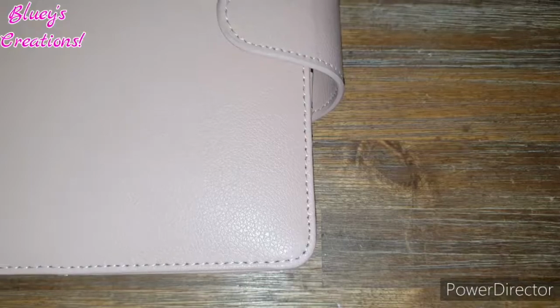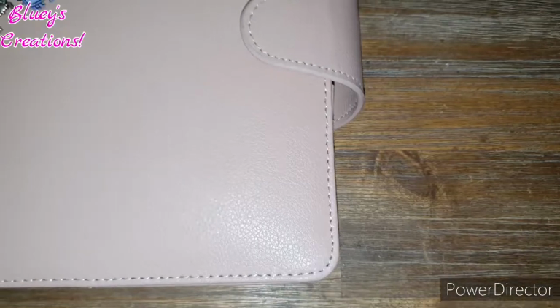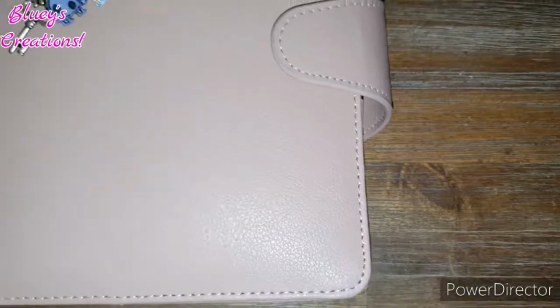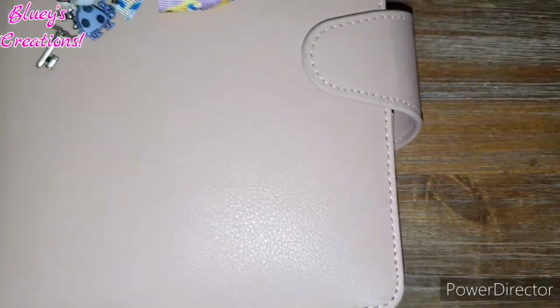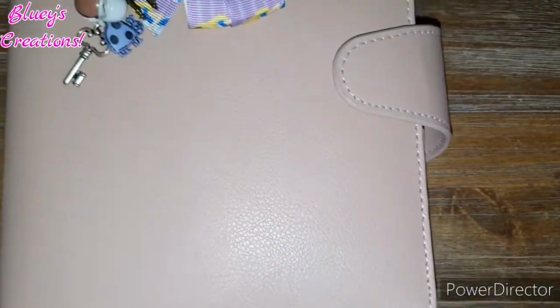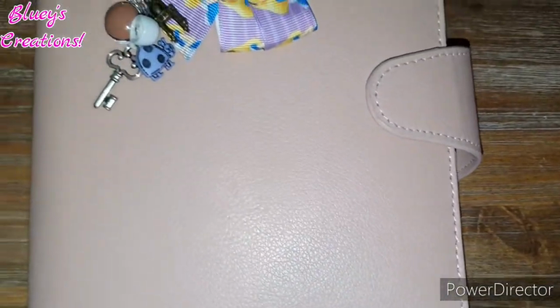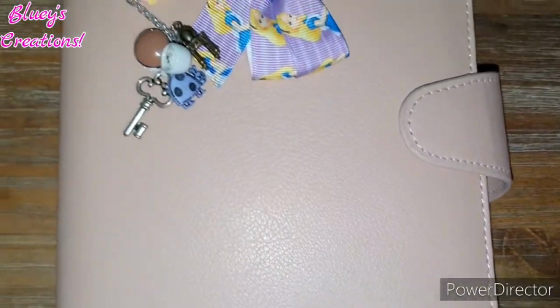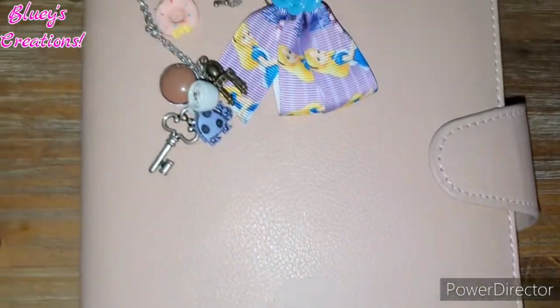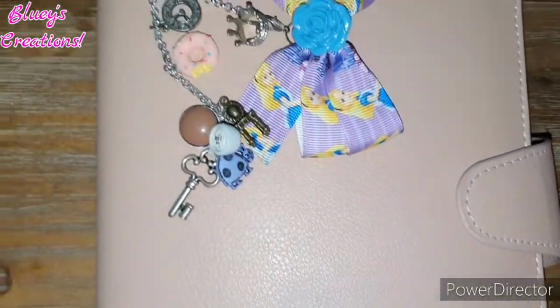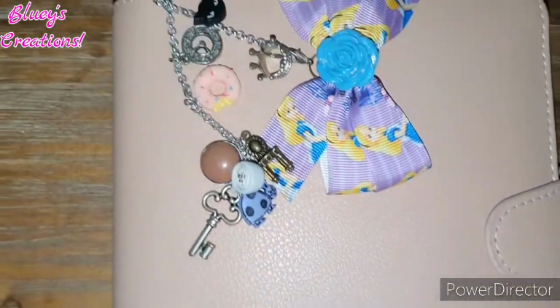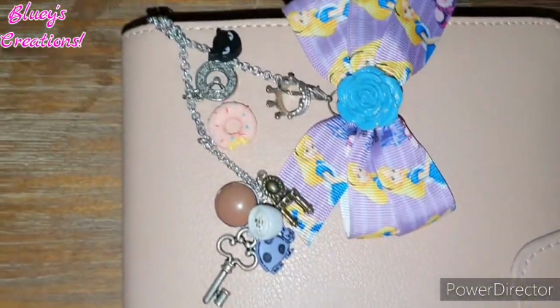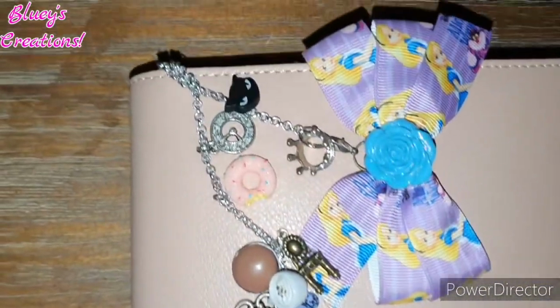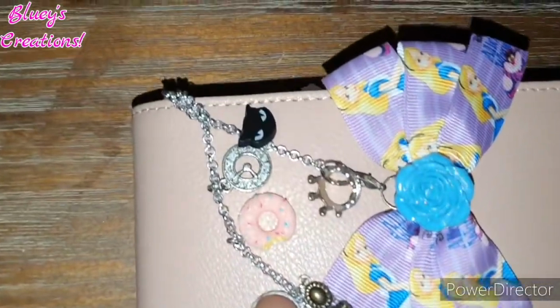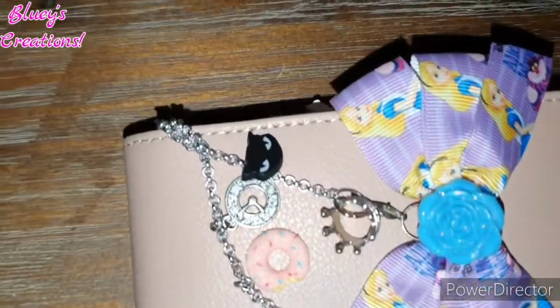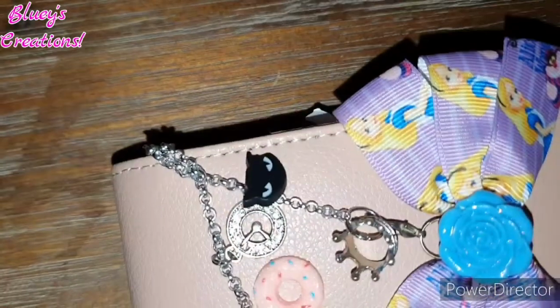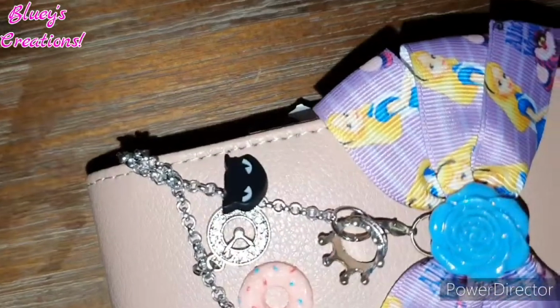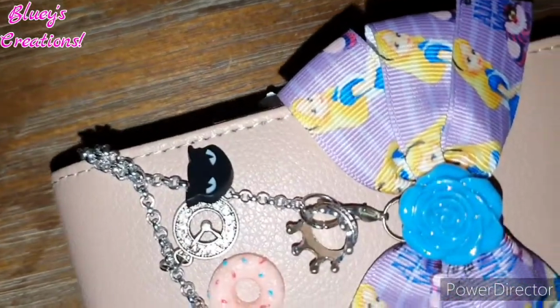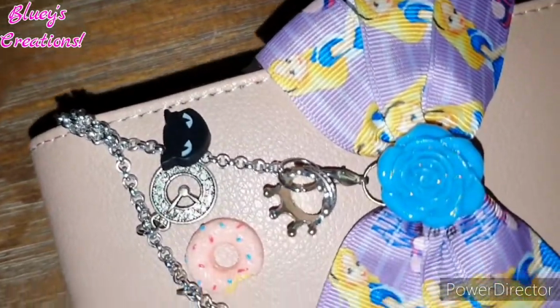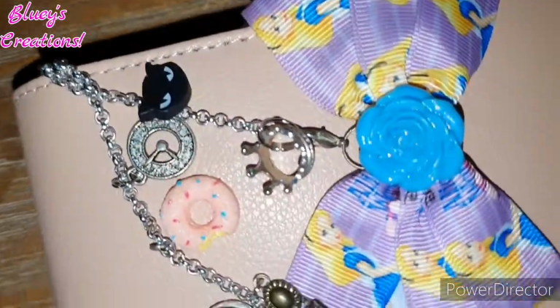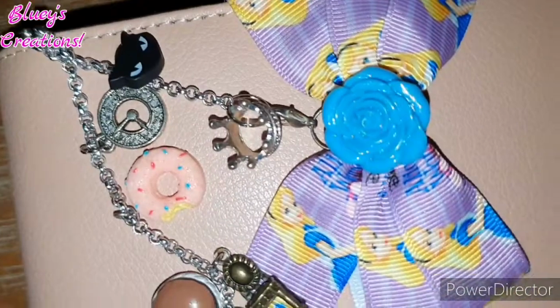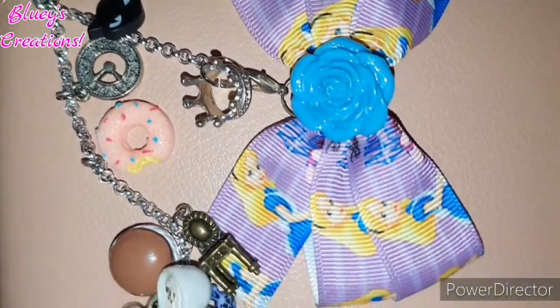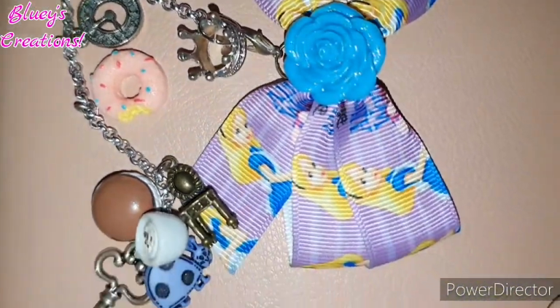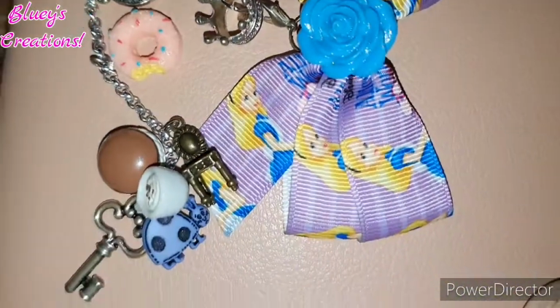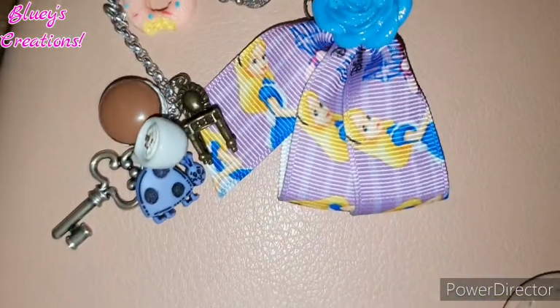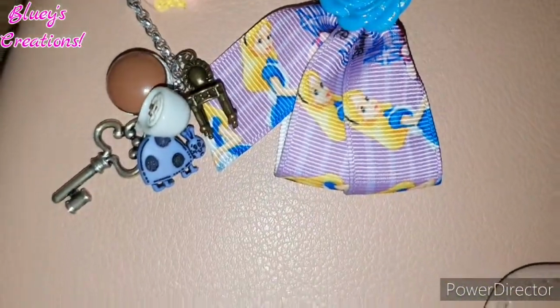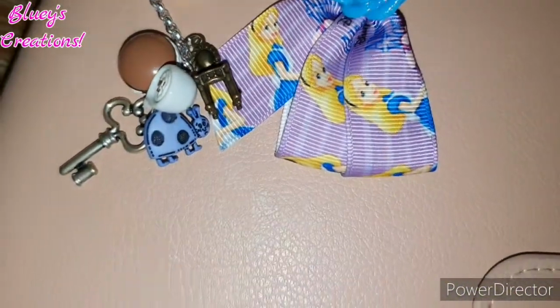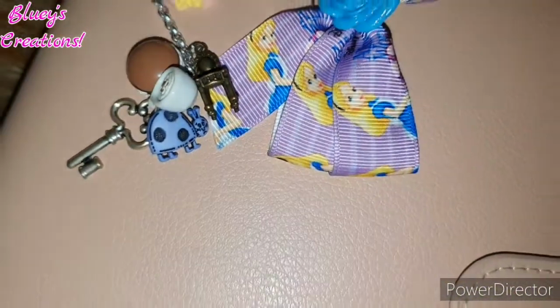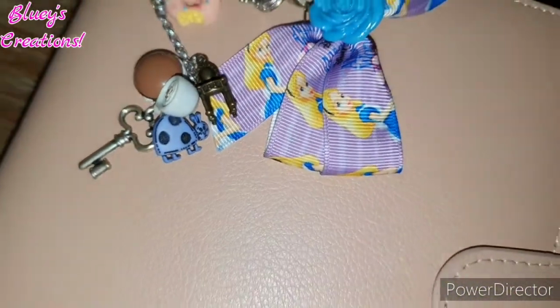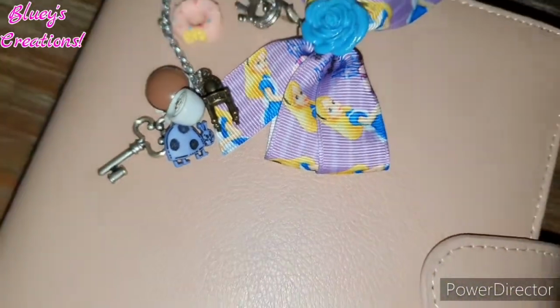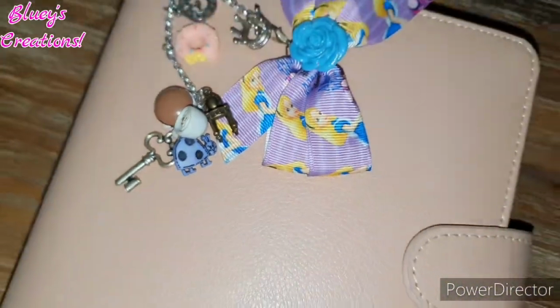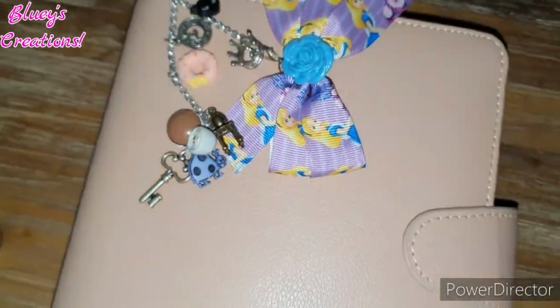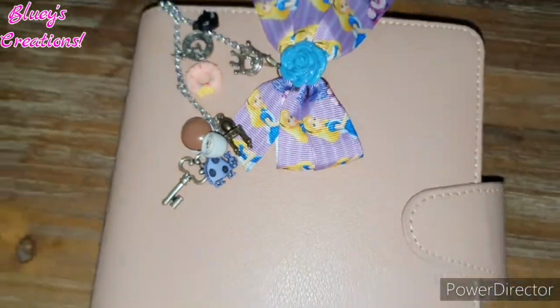Hey lovelies, welcome back to Bluey's Creations. Today I'm going to set up my B6 planner with the Alice in Wonderland theme, so if you want to see that, keep watching.